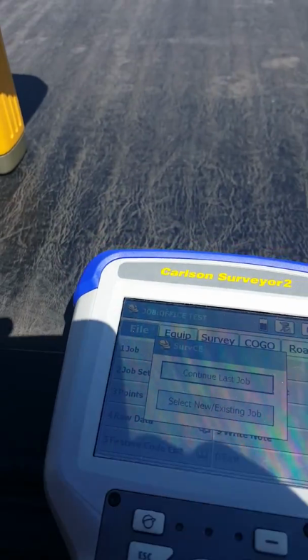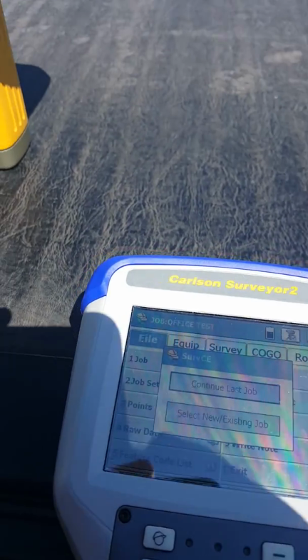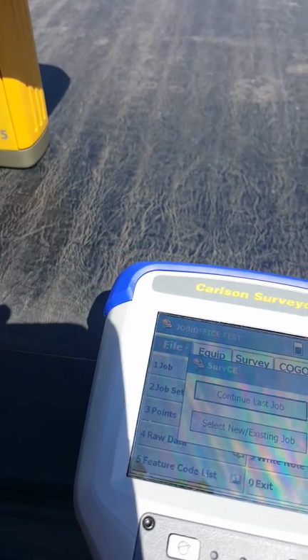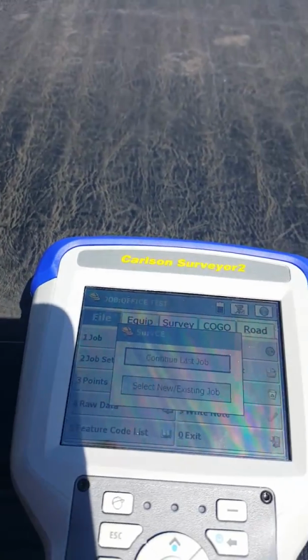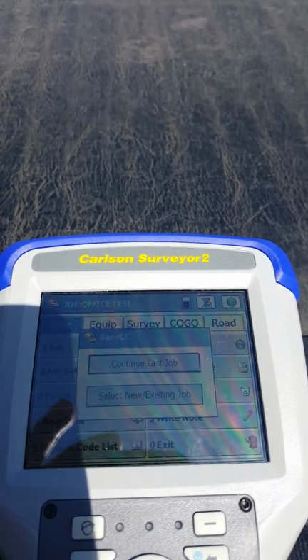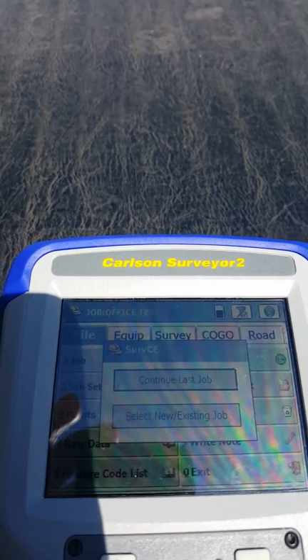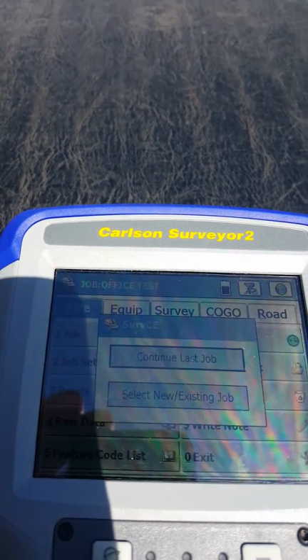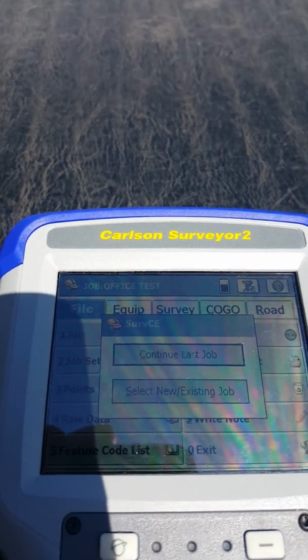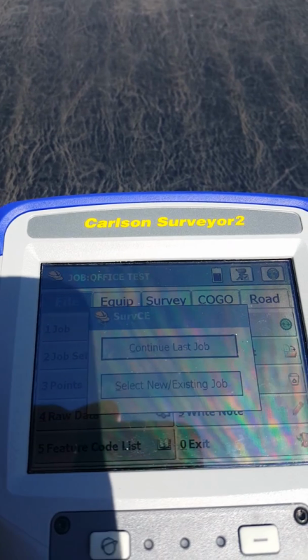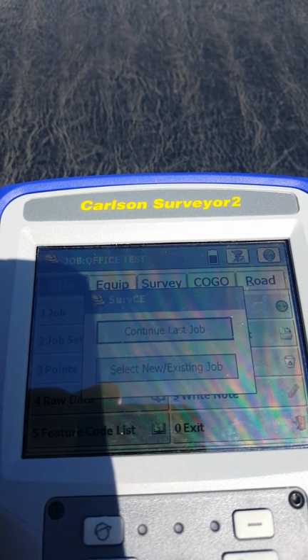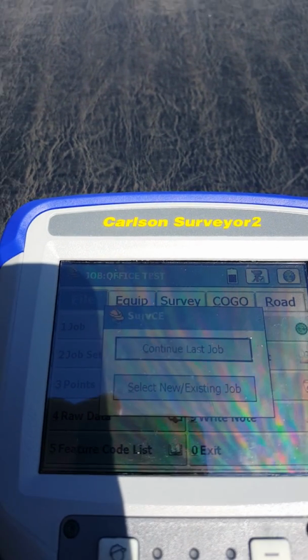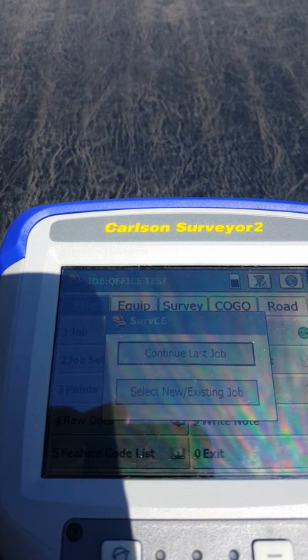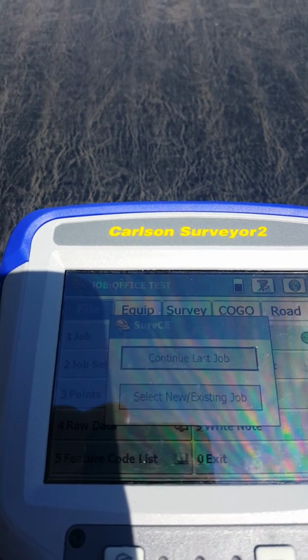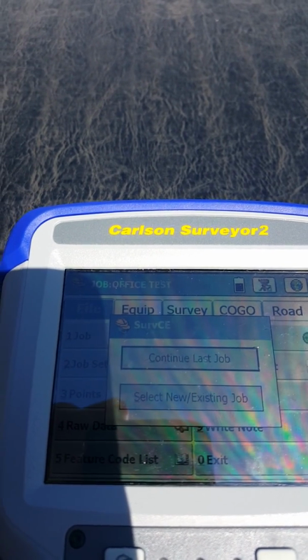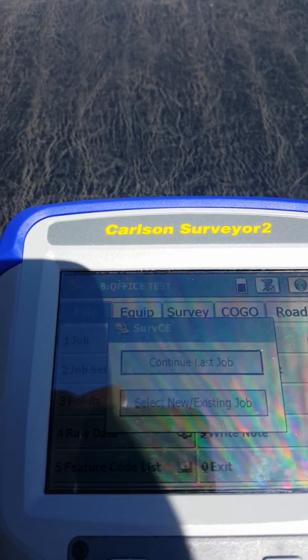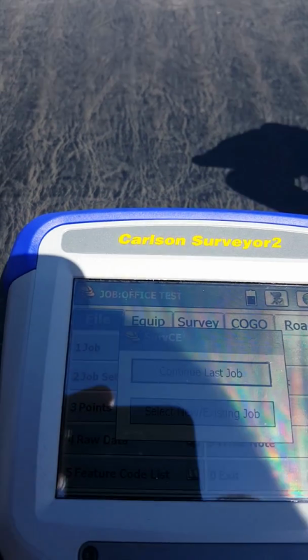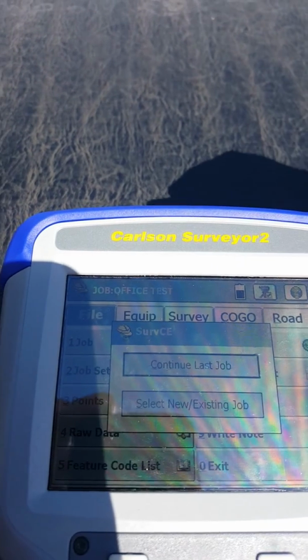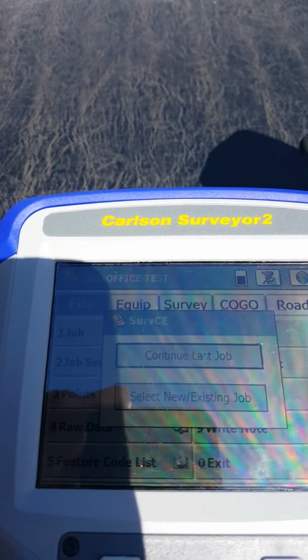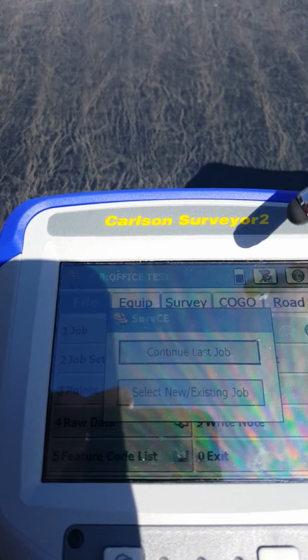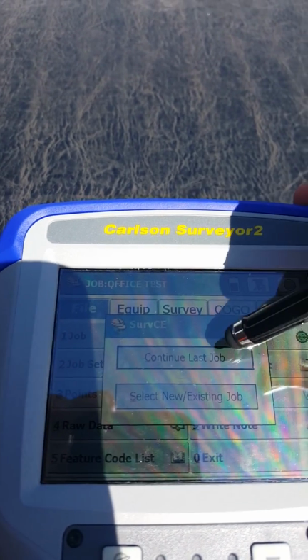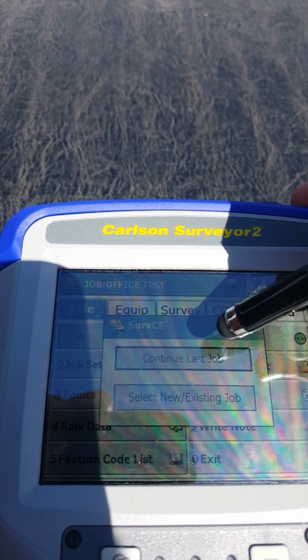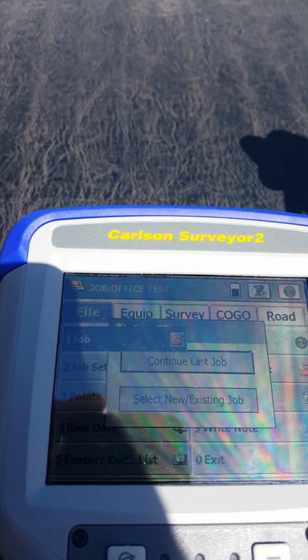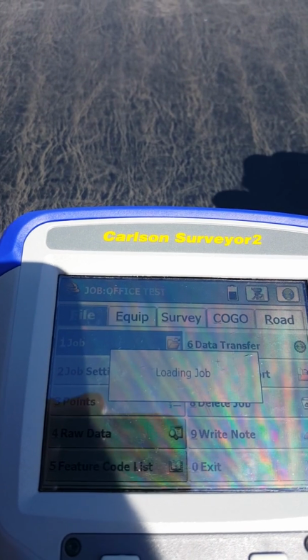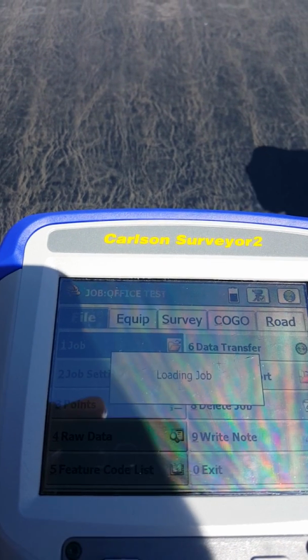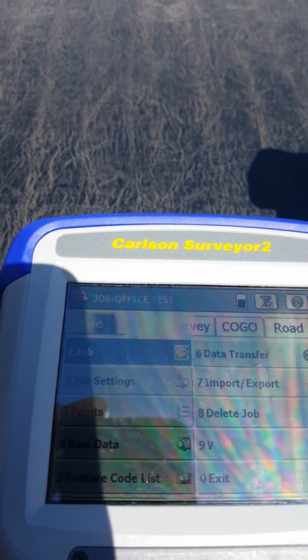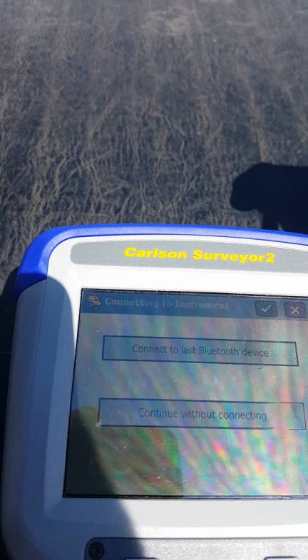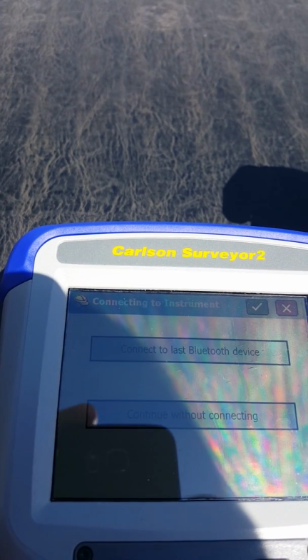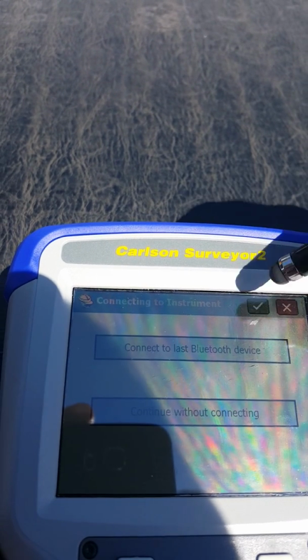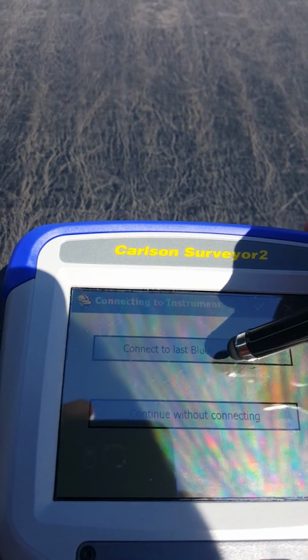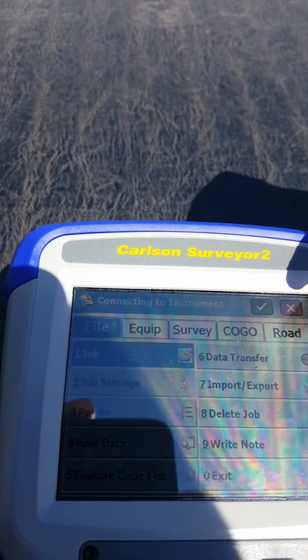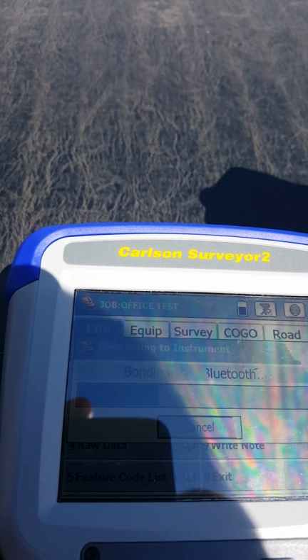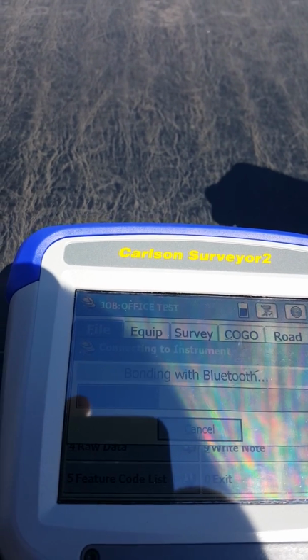I just got this data collector Friday and we are trying to get it set up to work with our GR5s. I'm going to continue with the last job and connect to the last Bluetooth device.